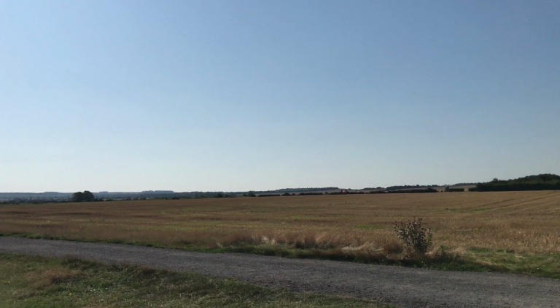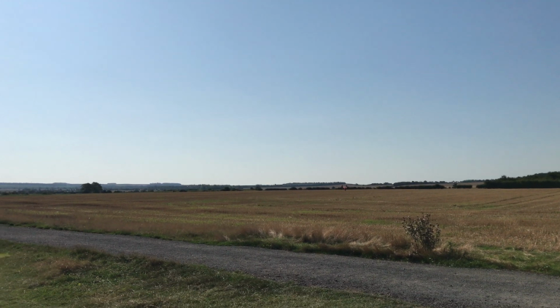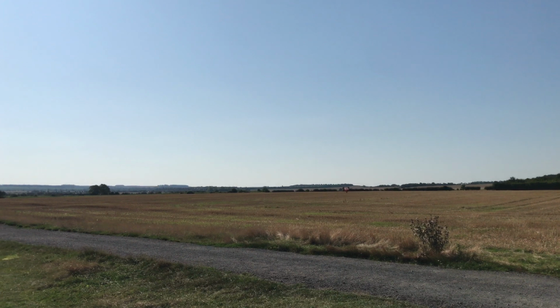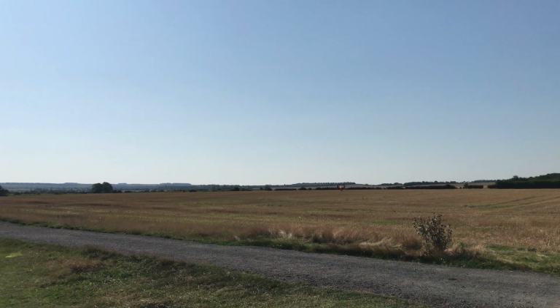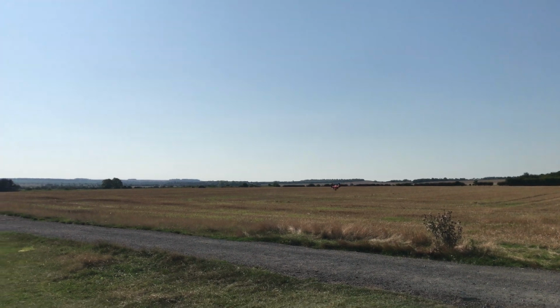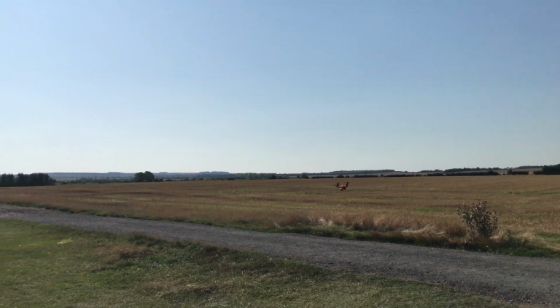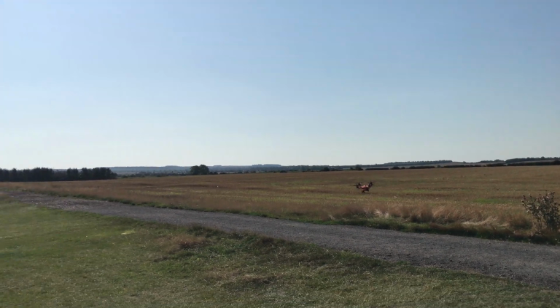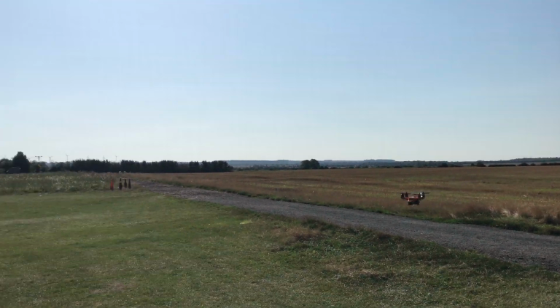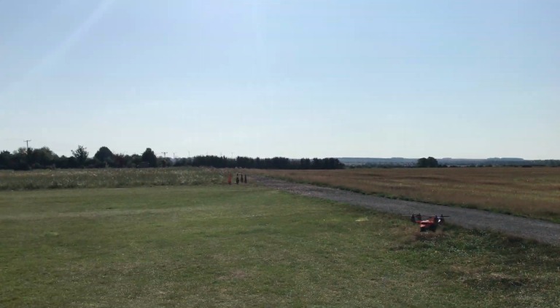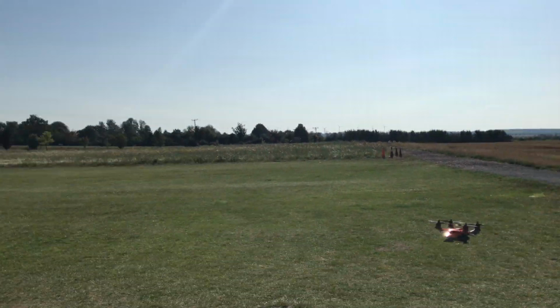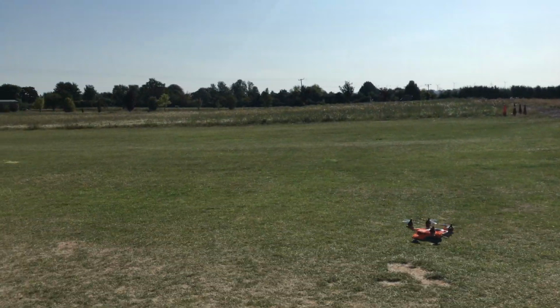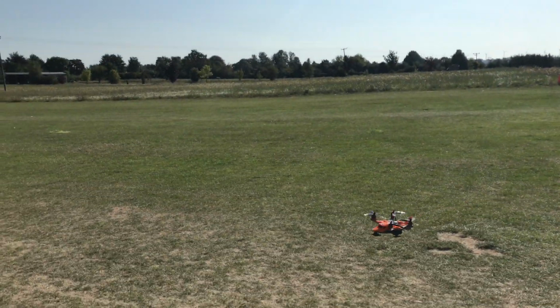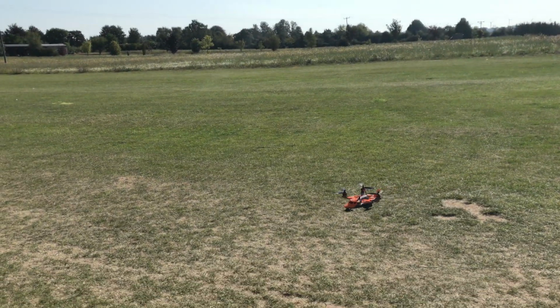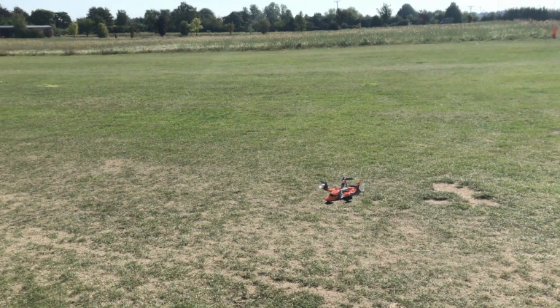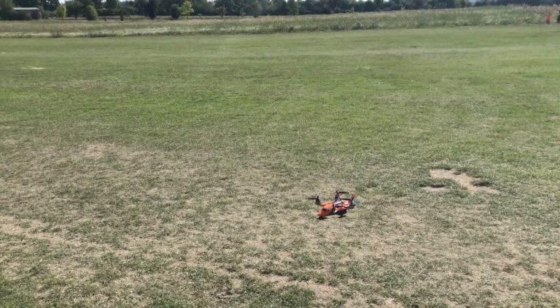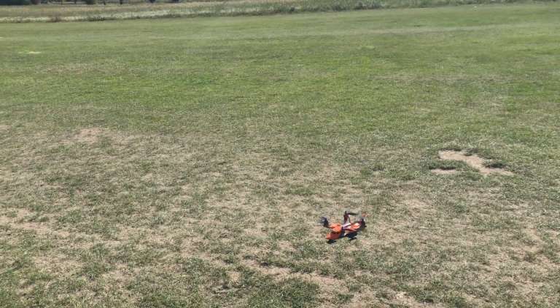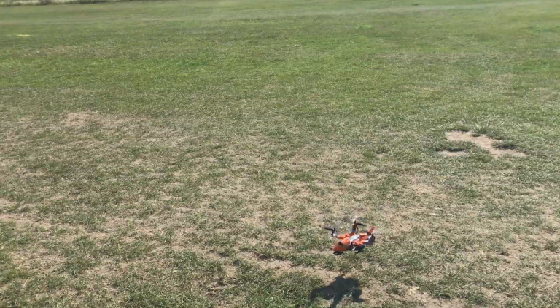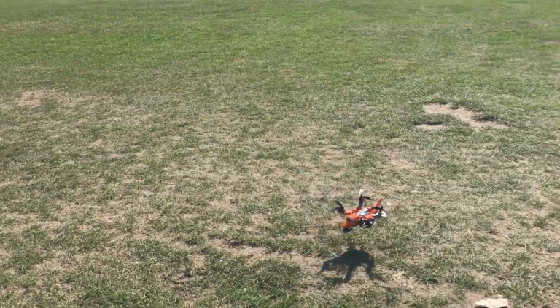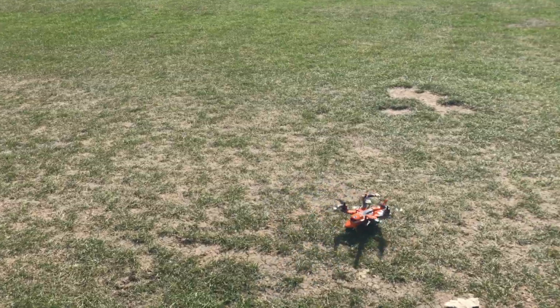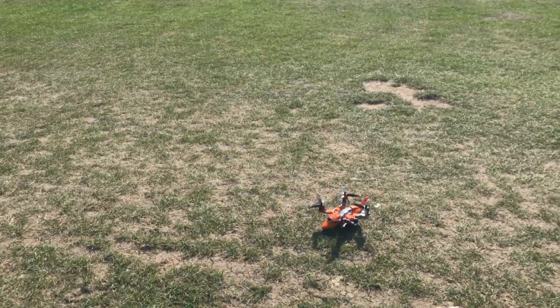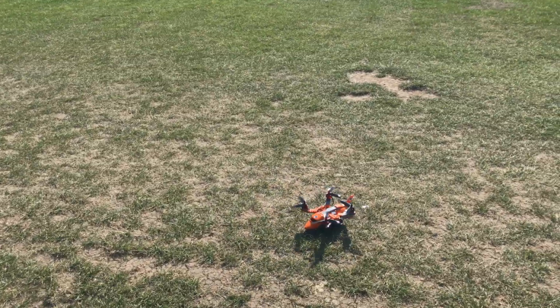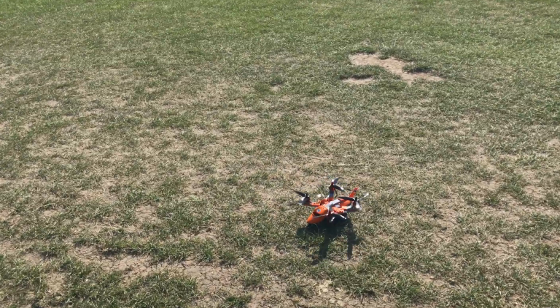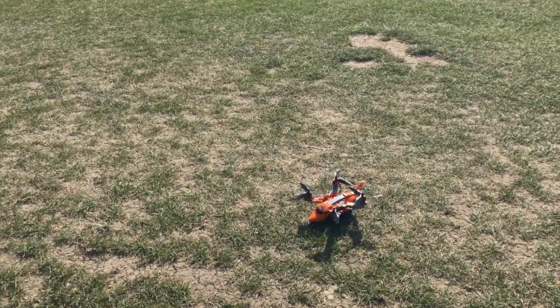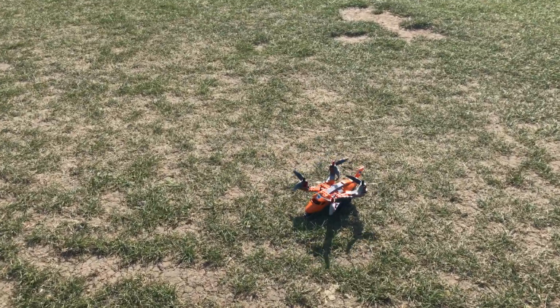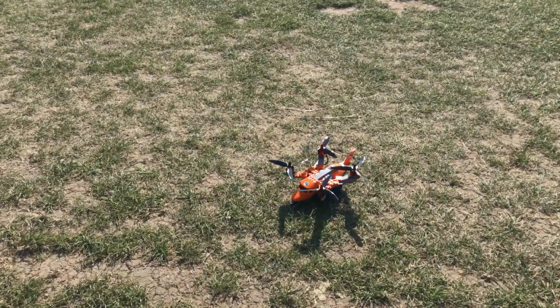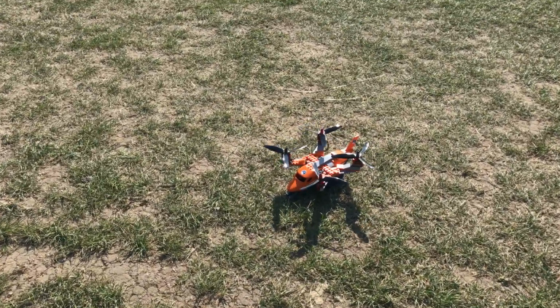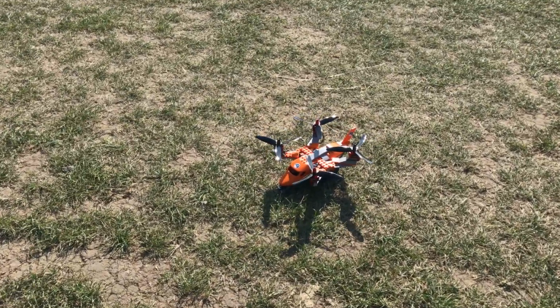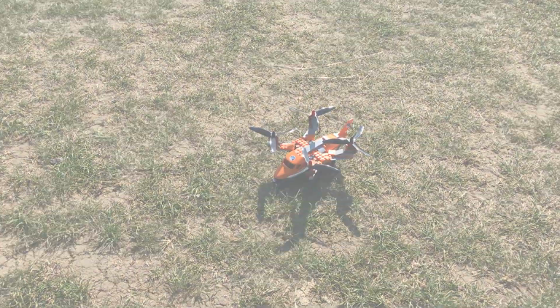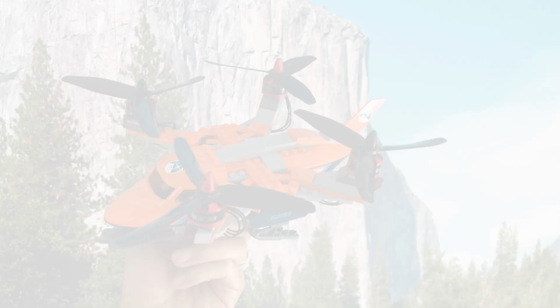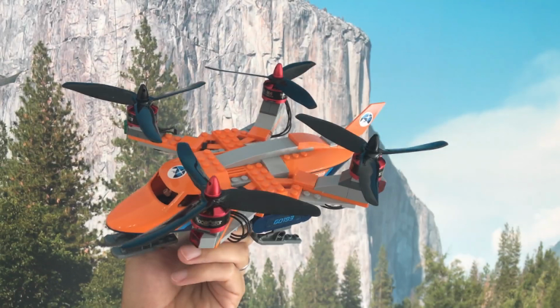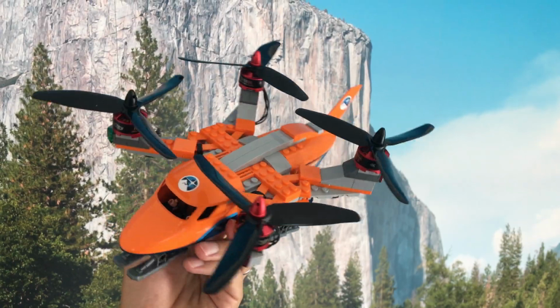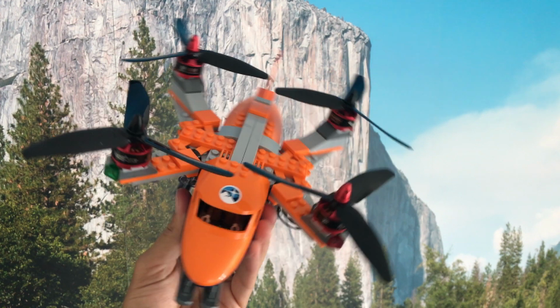Bring it in for a landing. And here's the finished model.